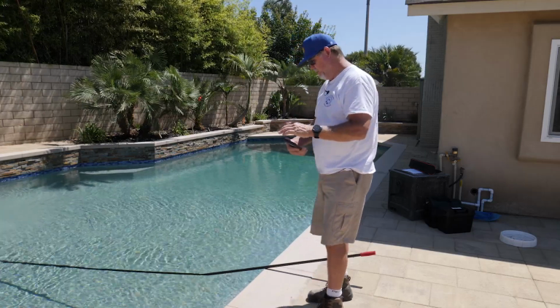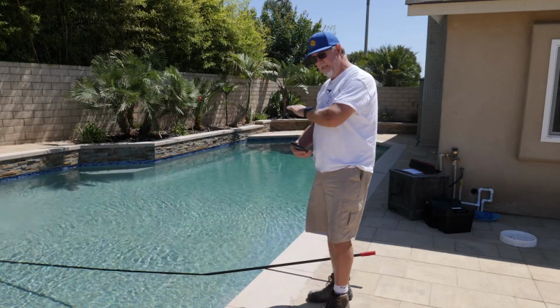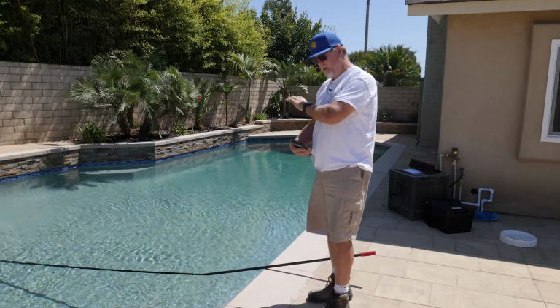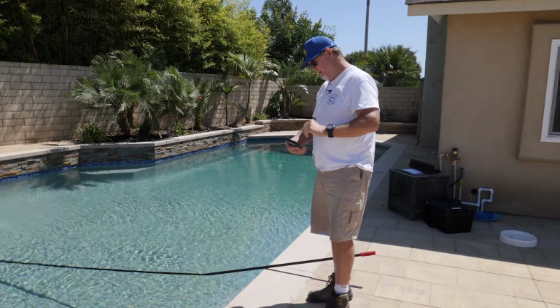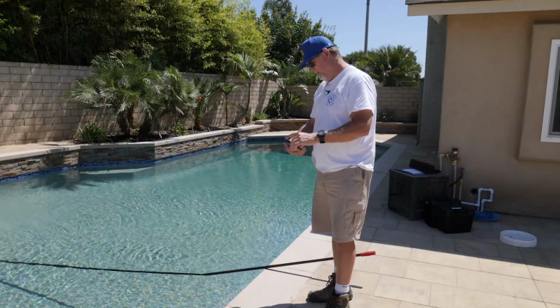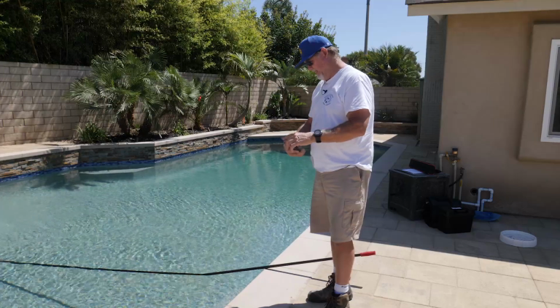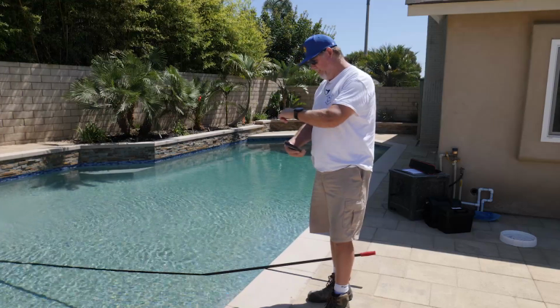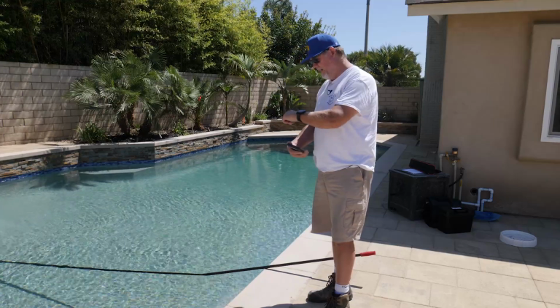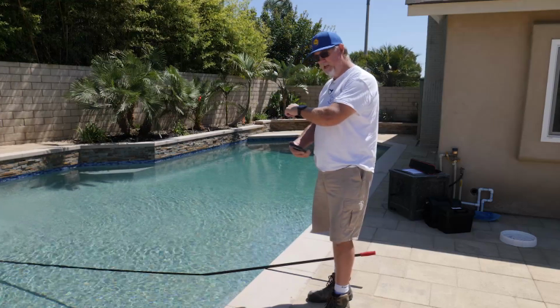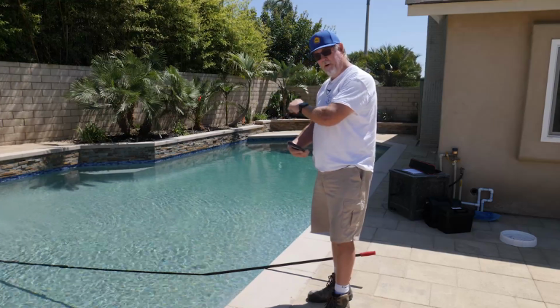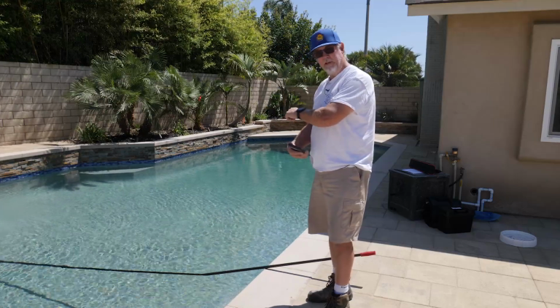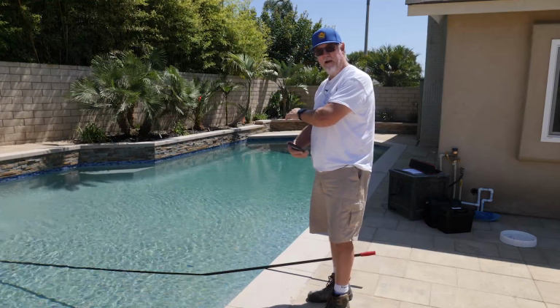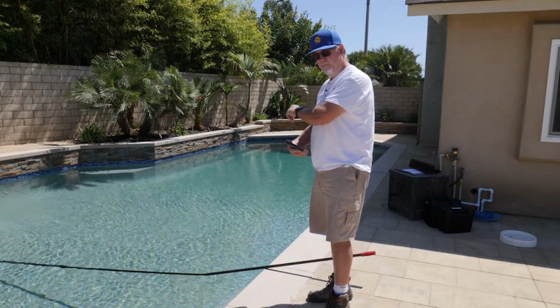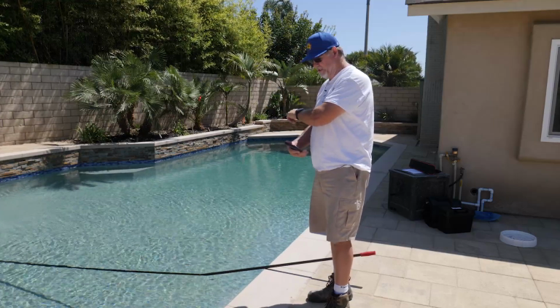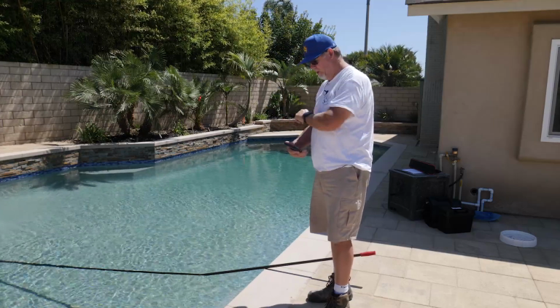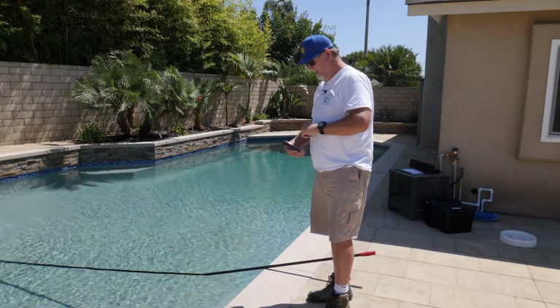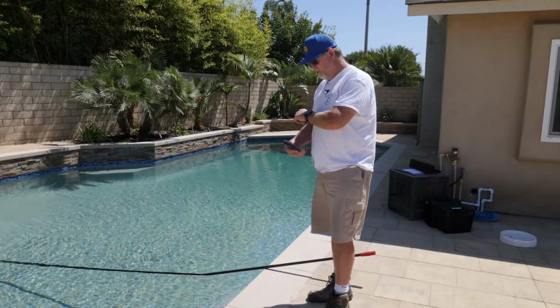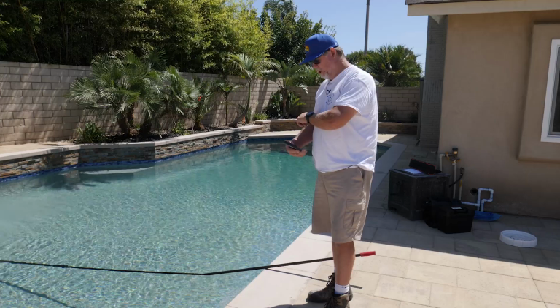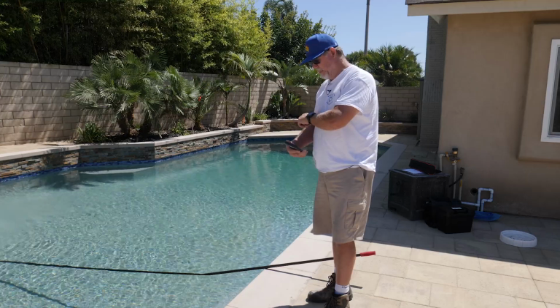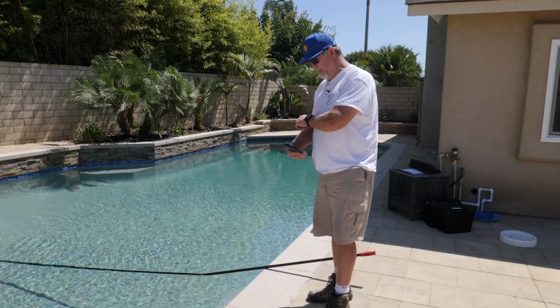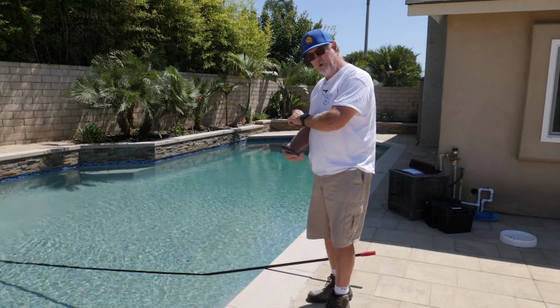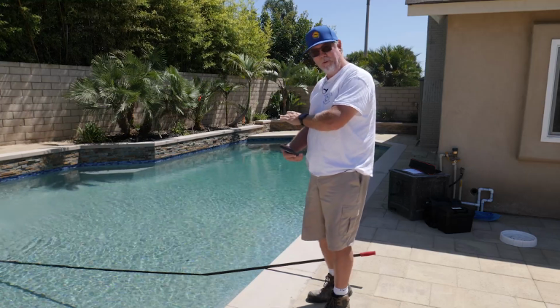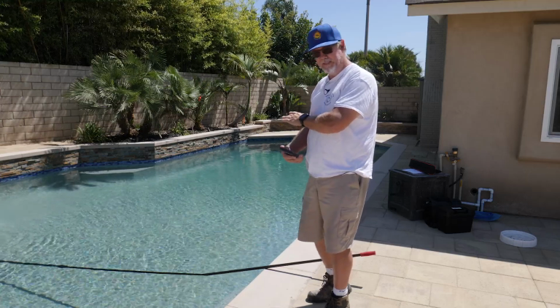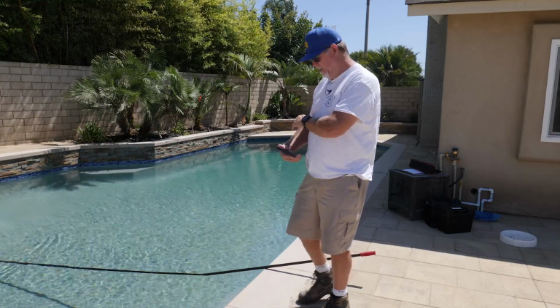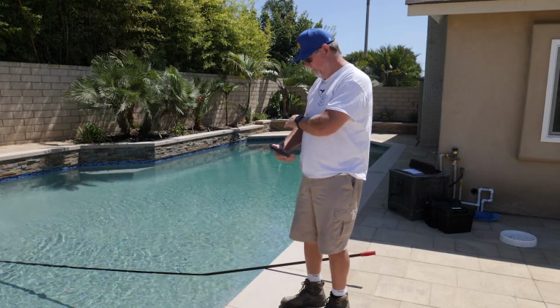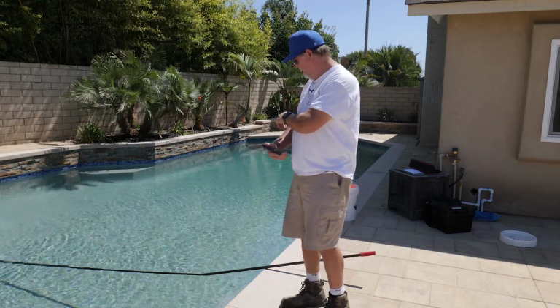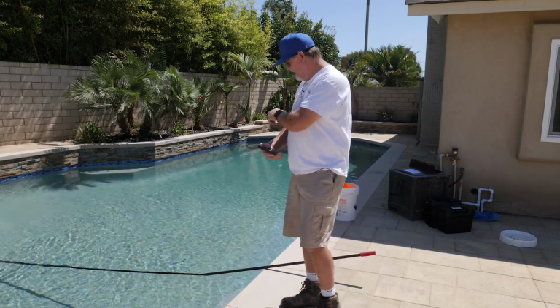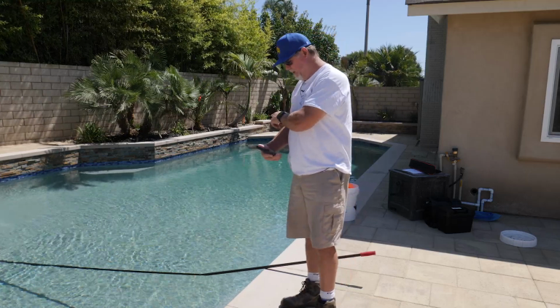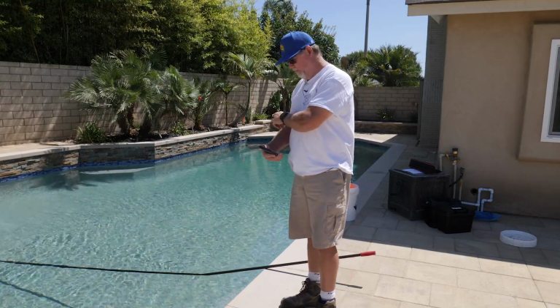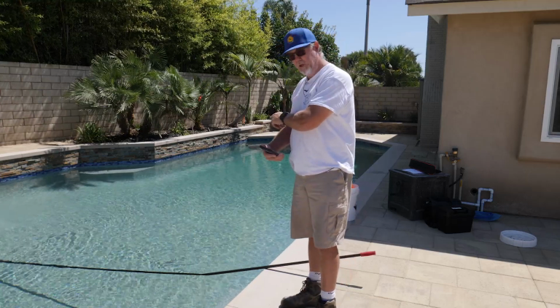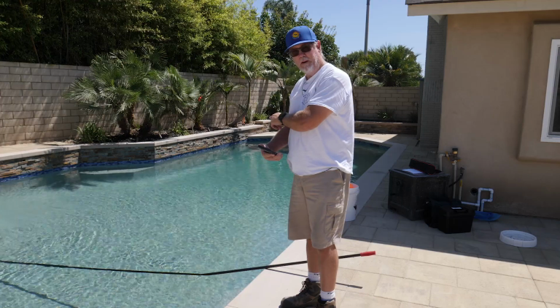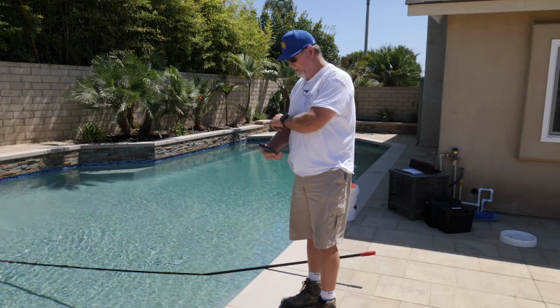That's good right now. And that 7.7 pH is going to be perfect for adding borates to the pool because we're going to expect that to come down two to three points after I add 42 pounds of borates.